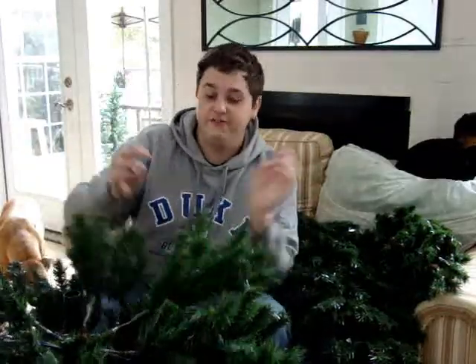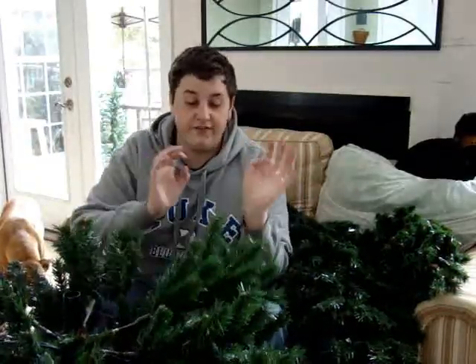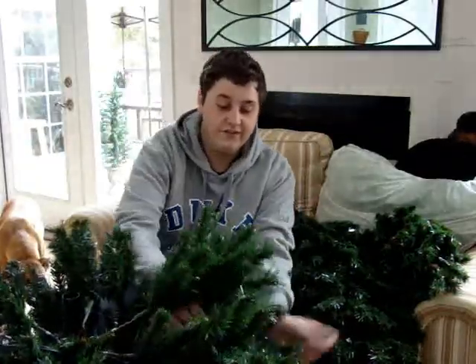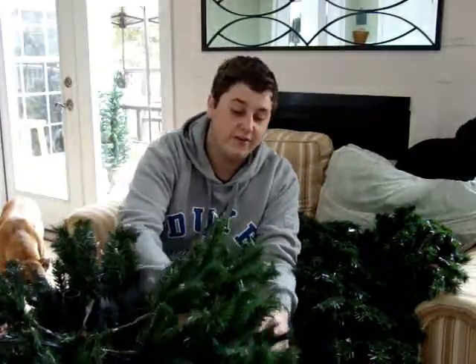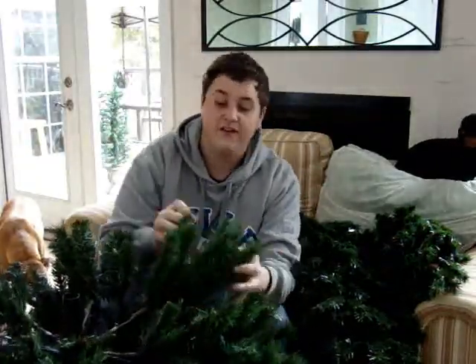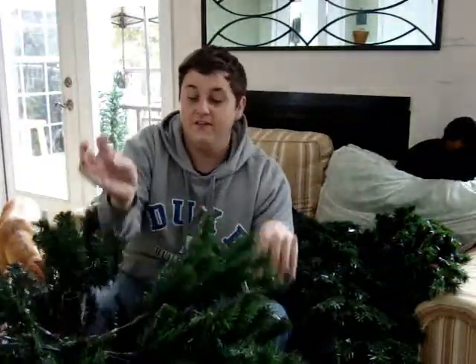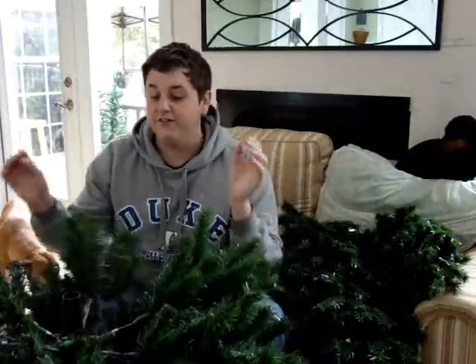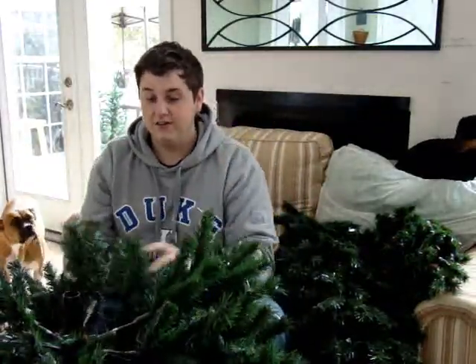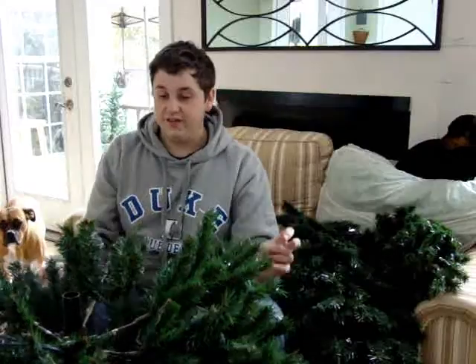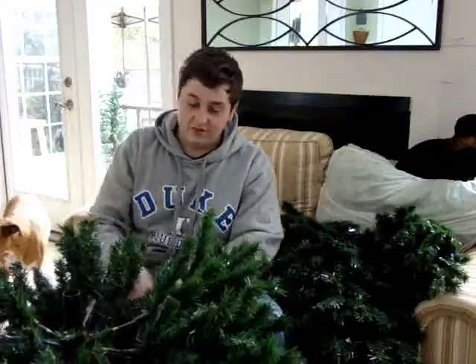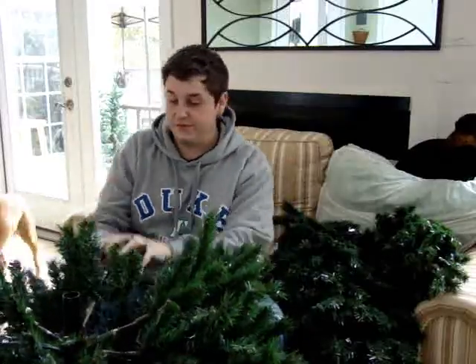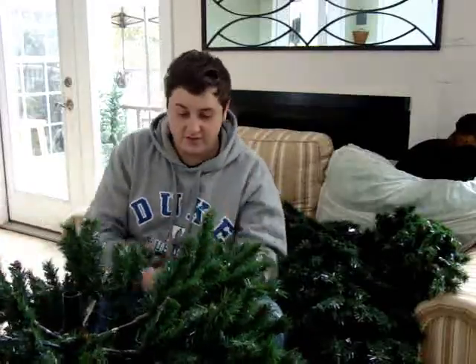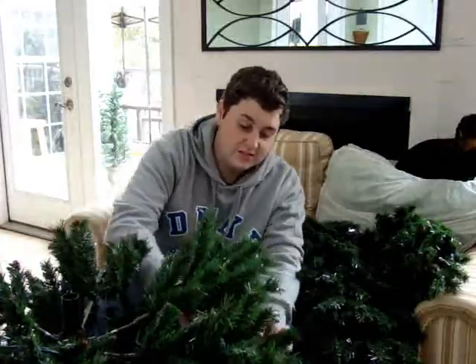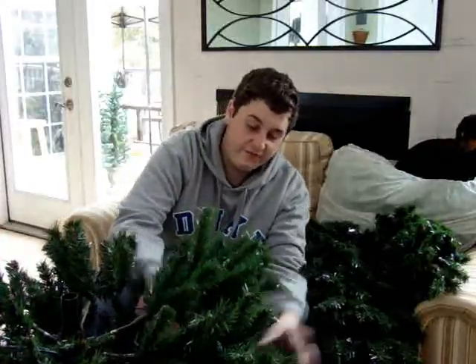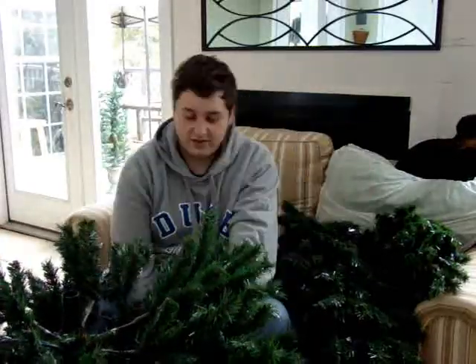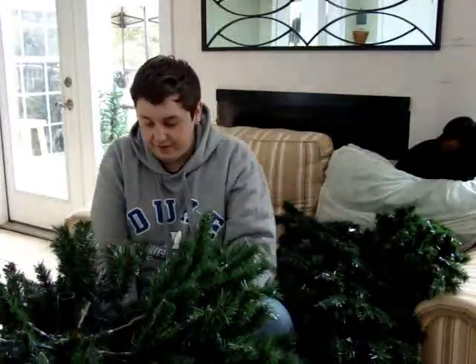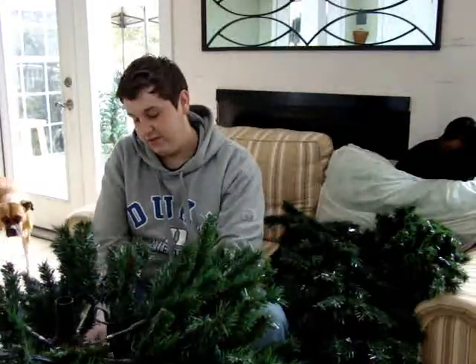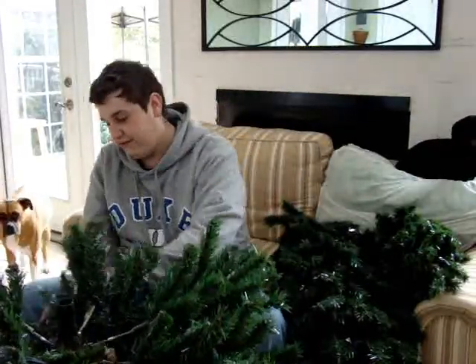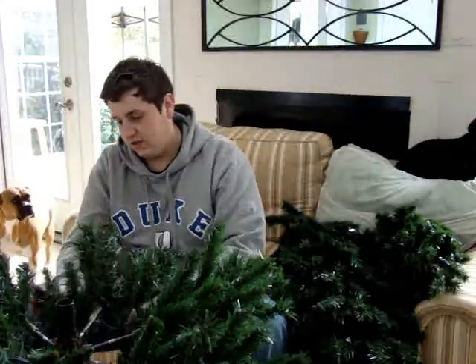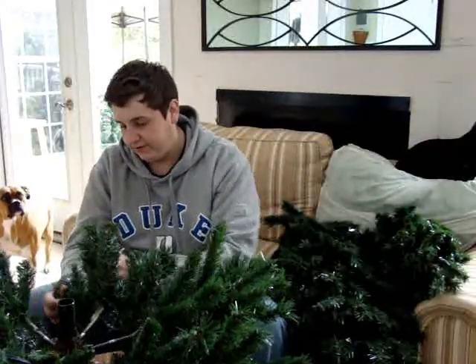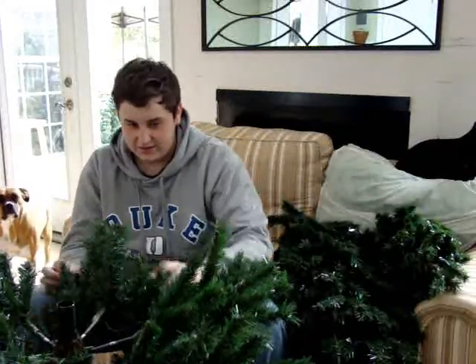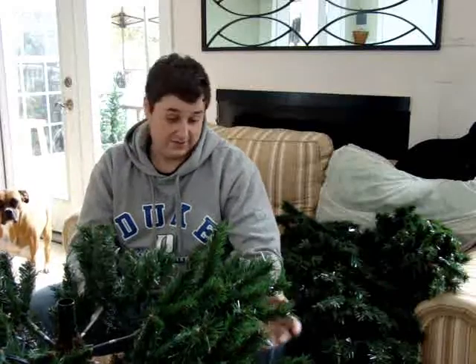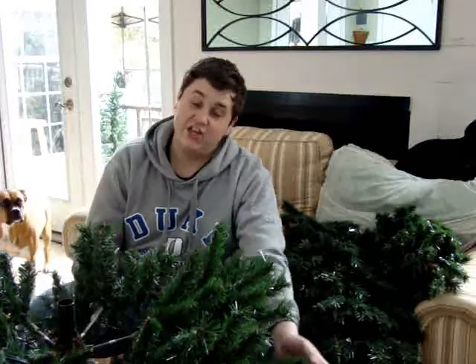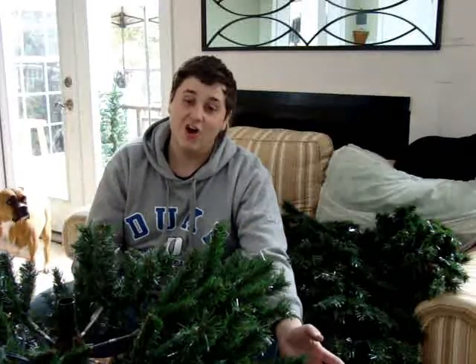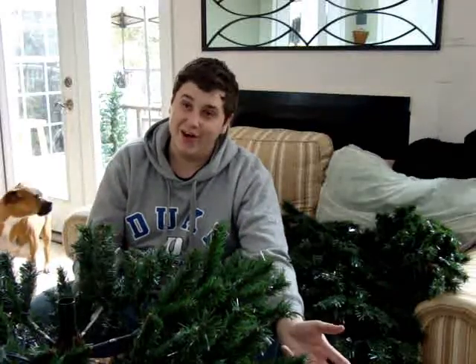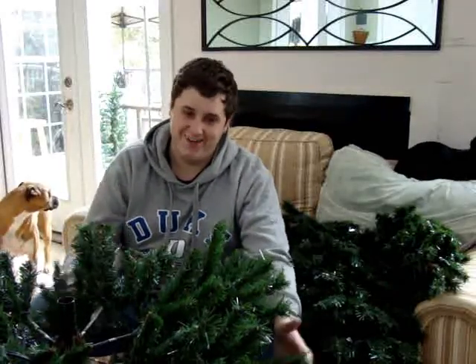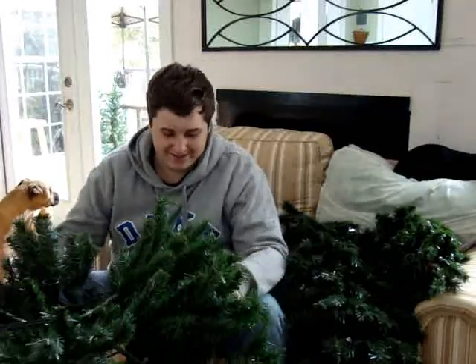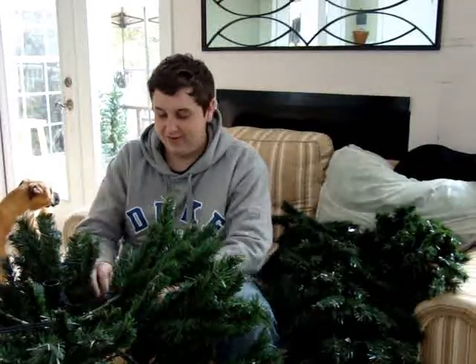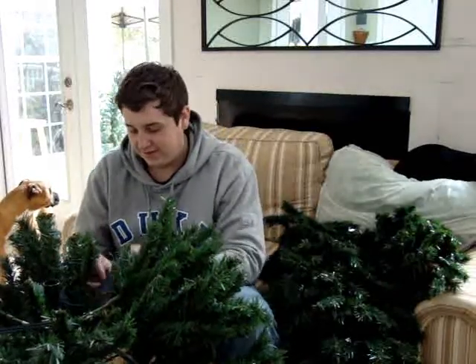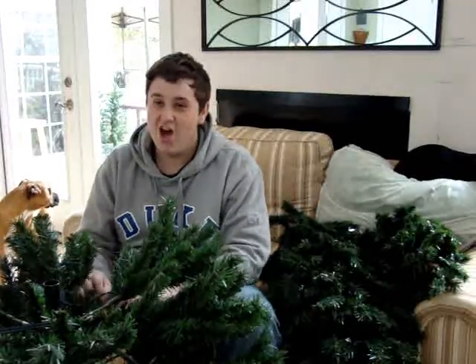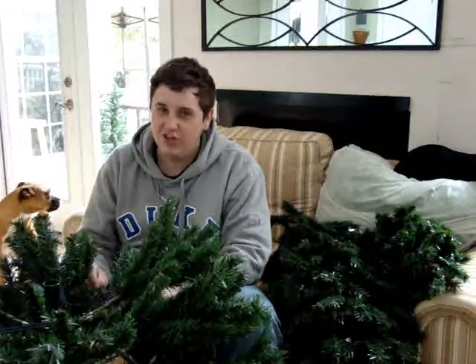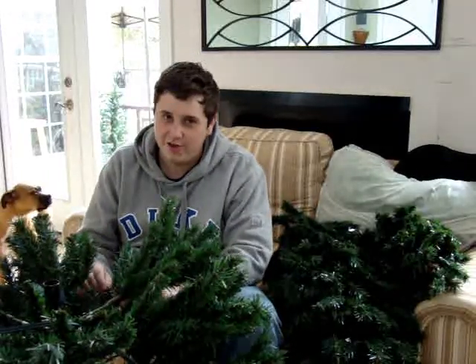Fluff, fluff them out, fluff, fluff. You got to fluff them out like a crazy person. Fluff, fluff, fluff. It could take a little bit longer than I thought it would. Yes, a little bit.